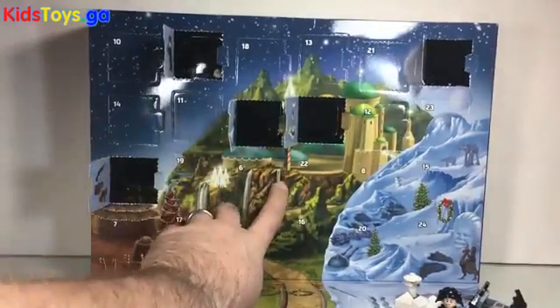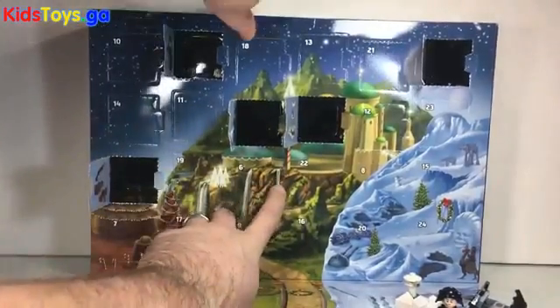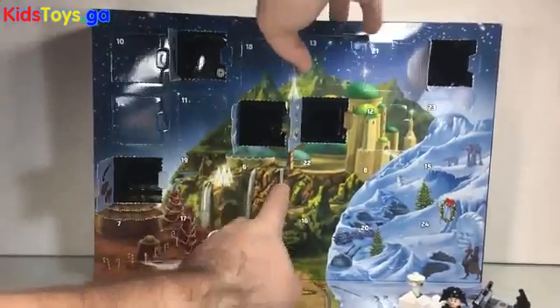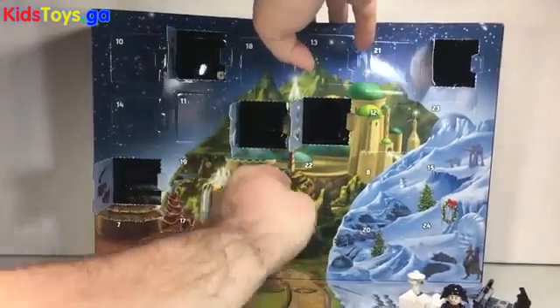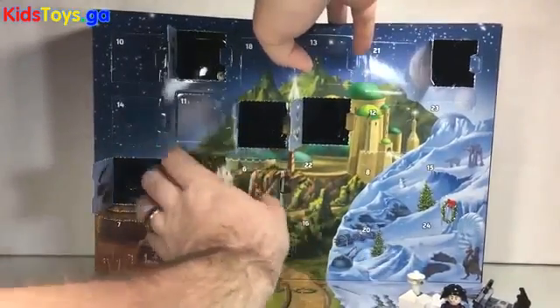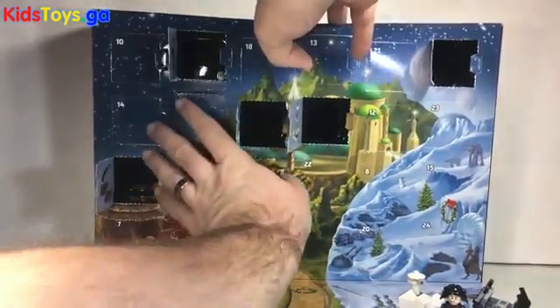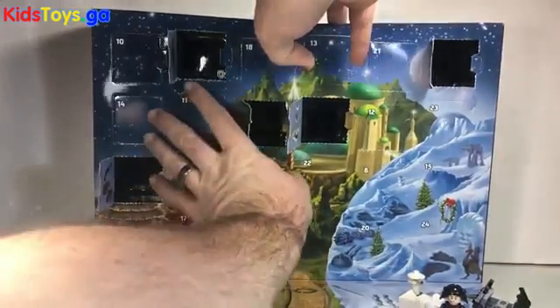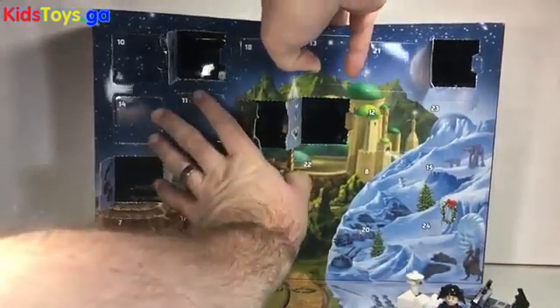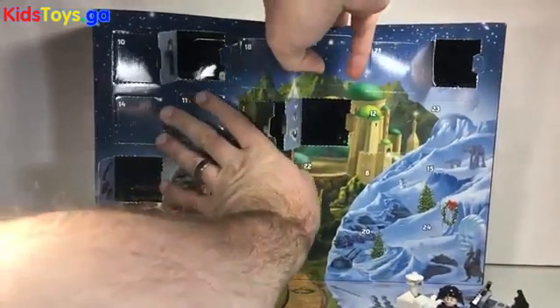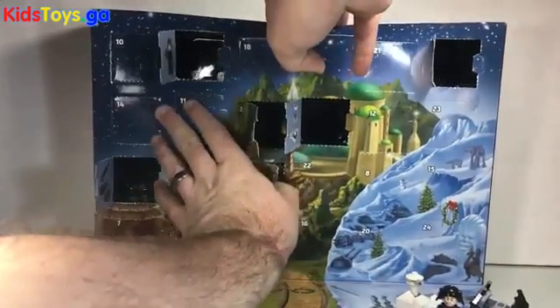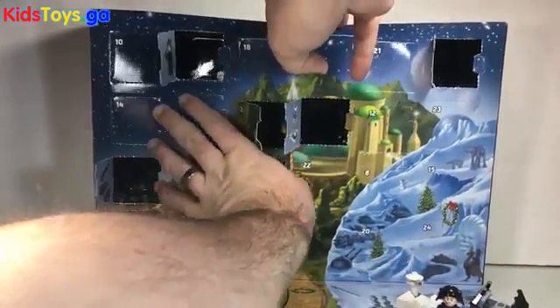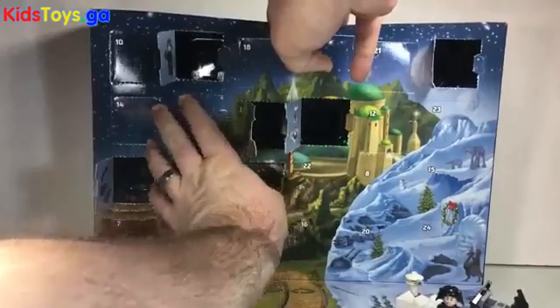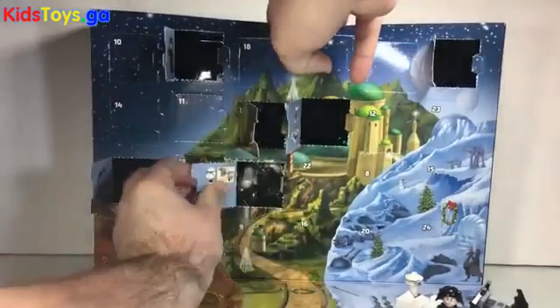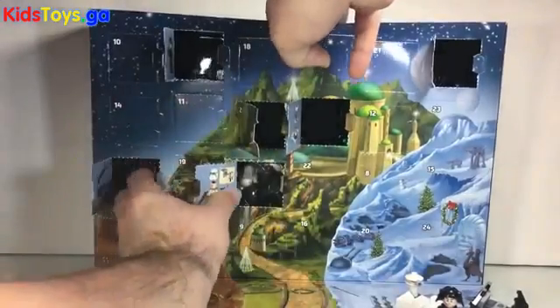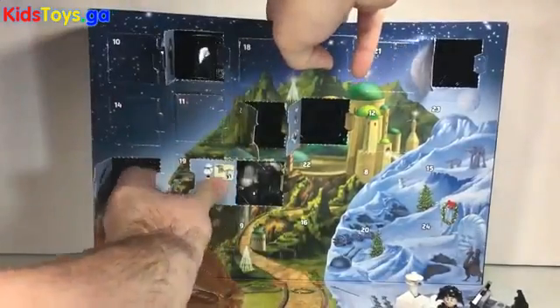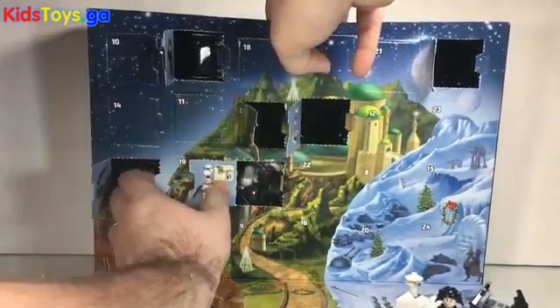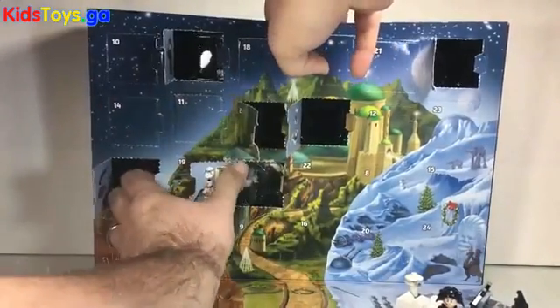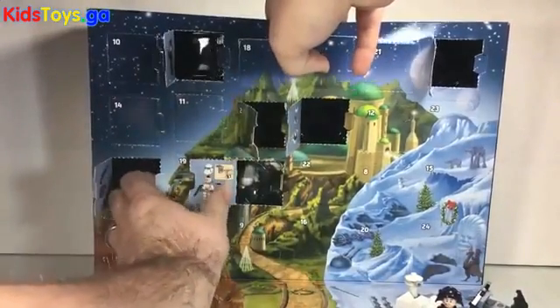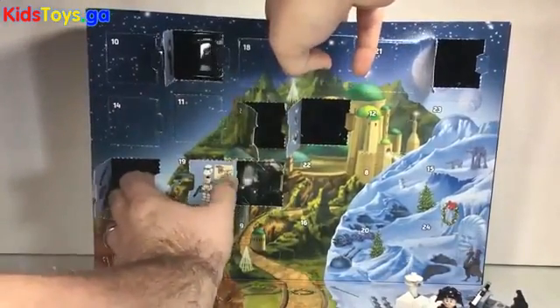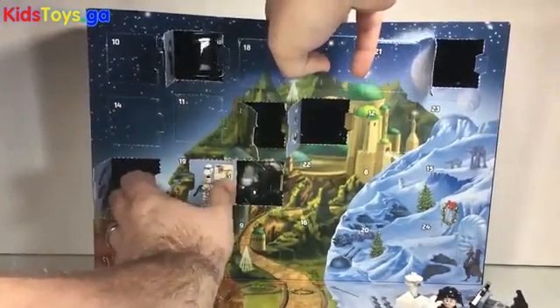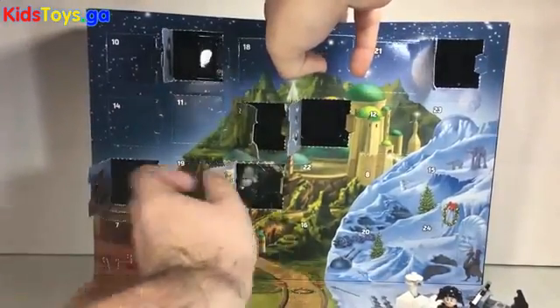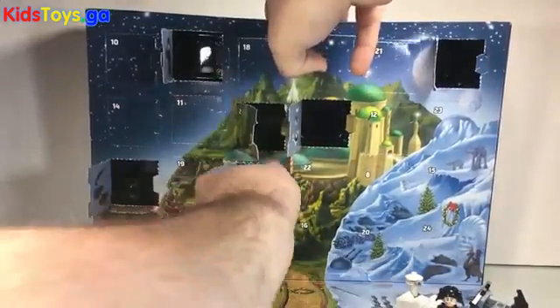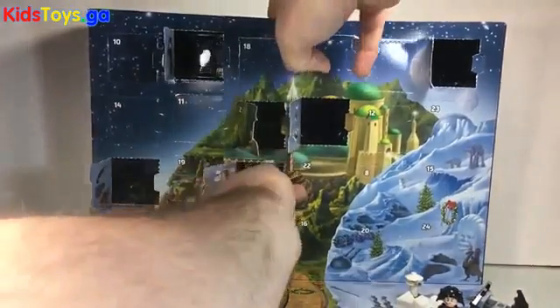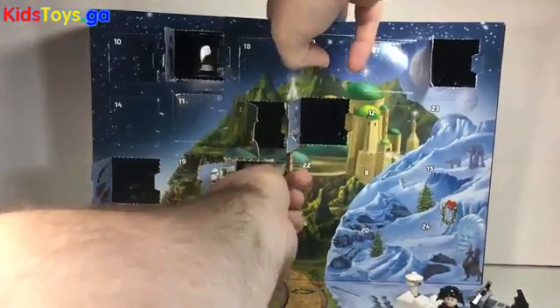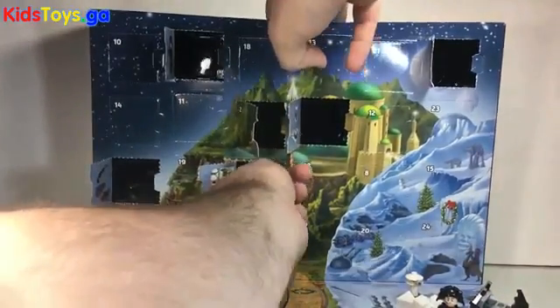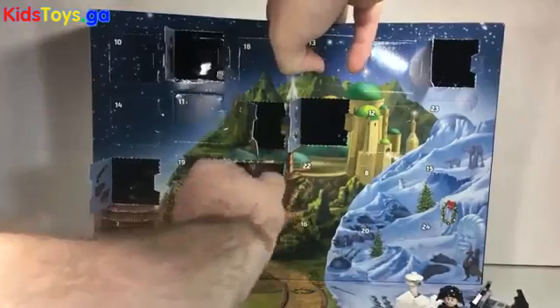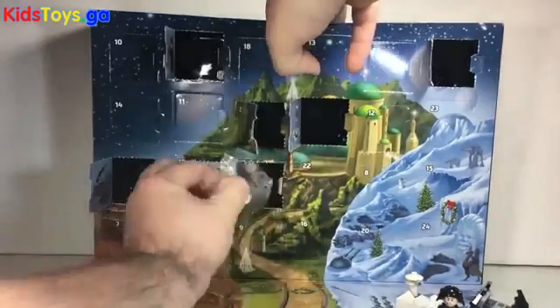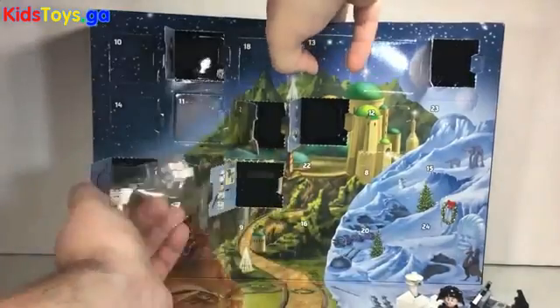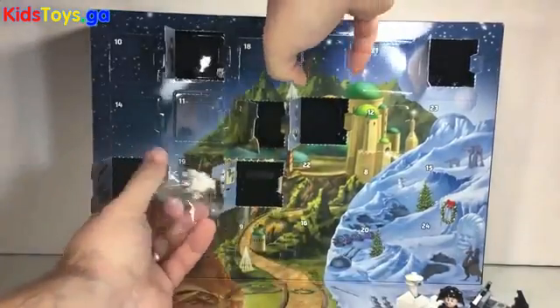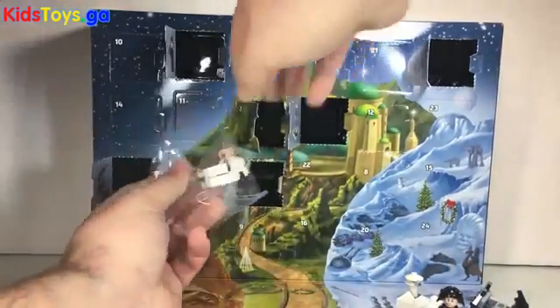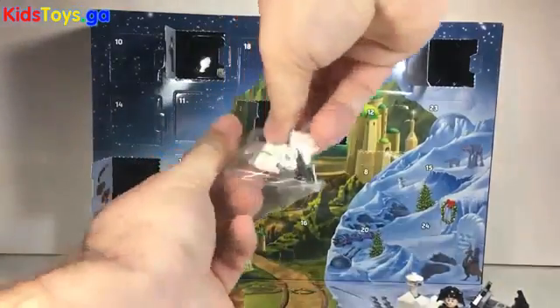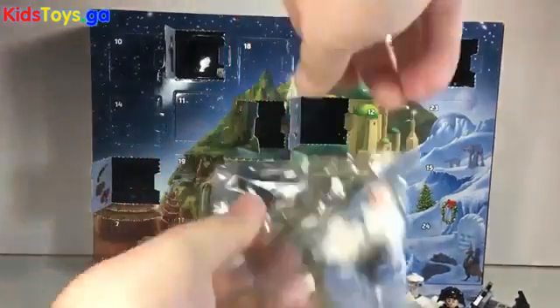Let's open up the door and take a peek at what is hidden inside. Snow Stormtrooper! Very awesome. Very cool minifigure.